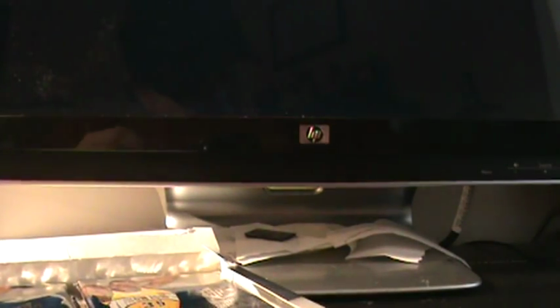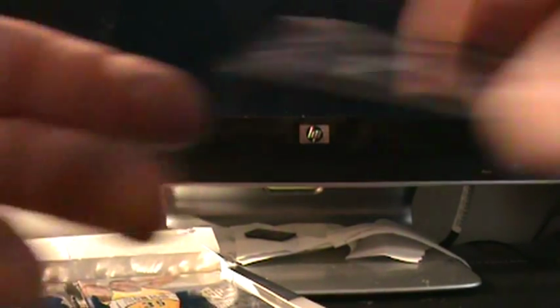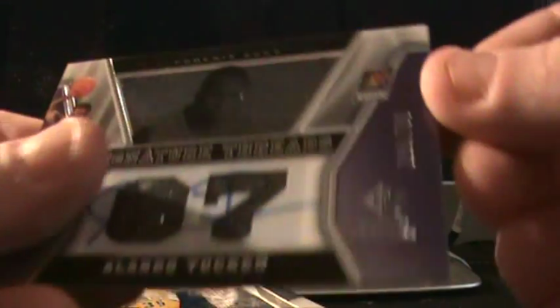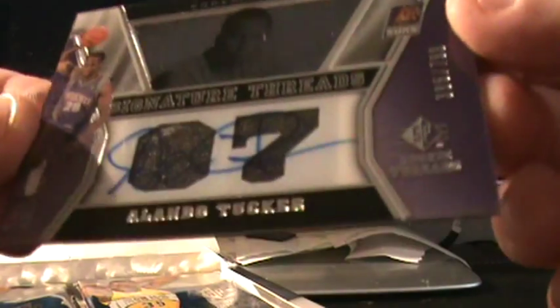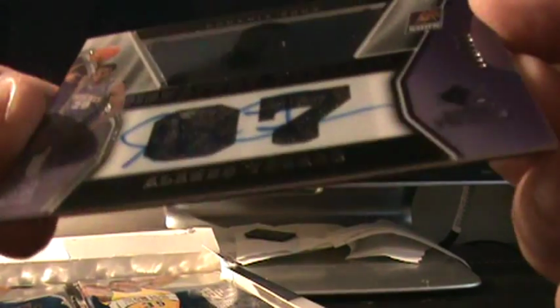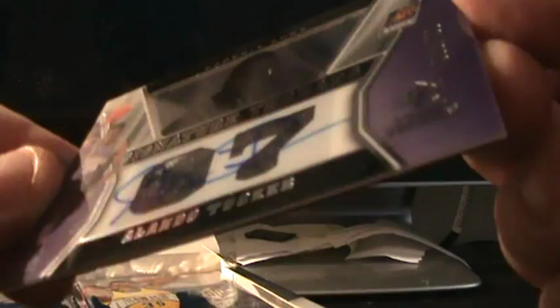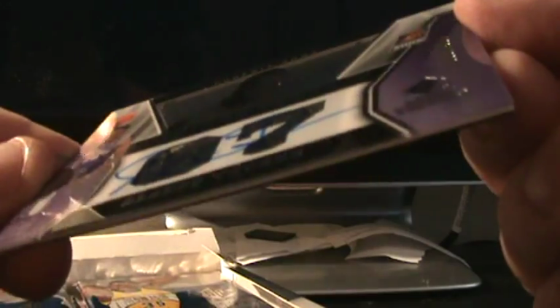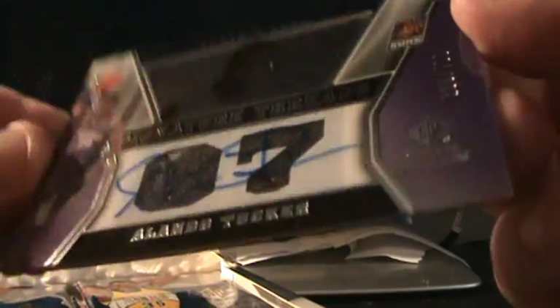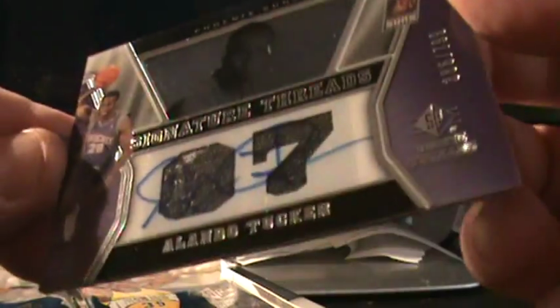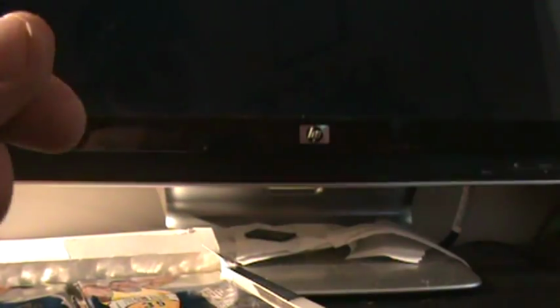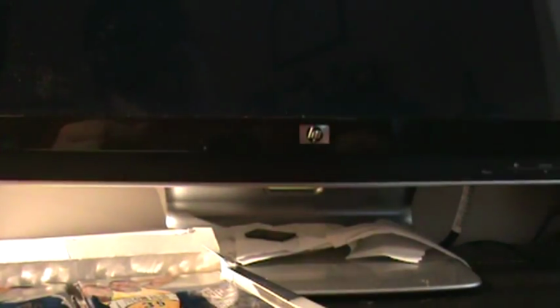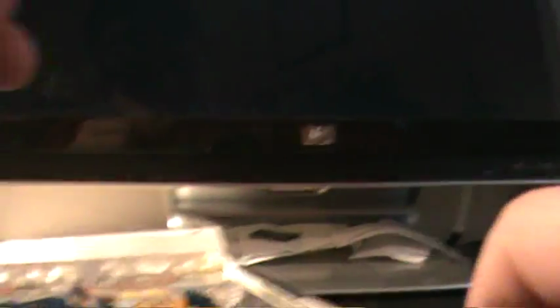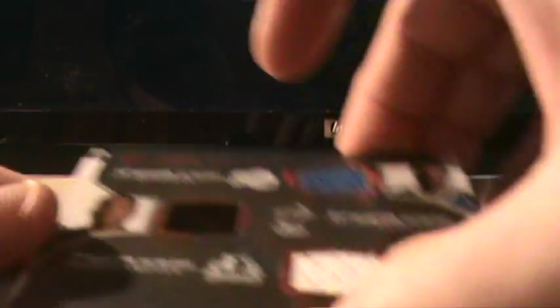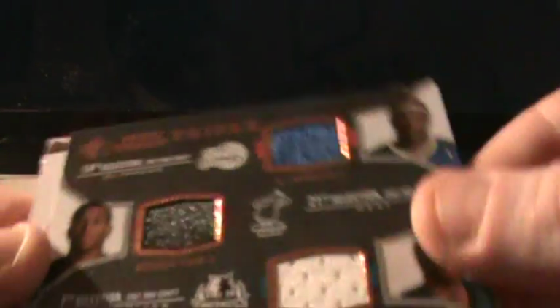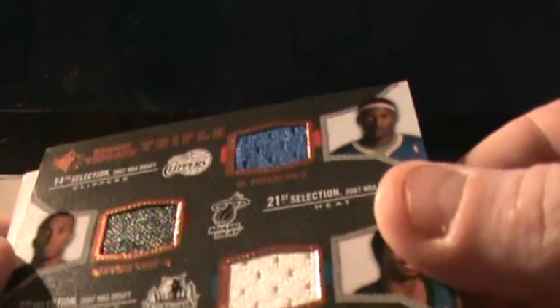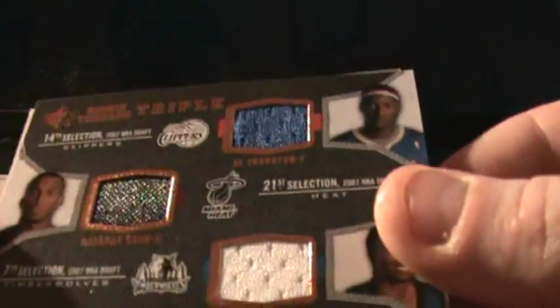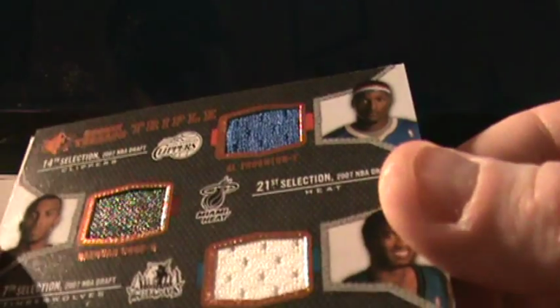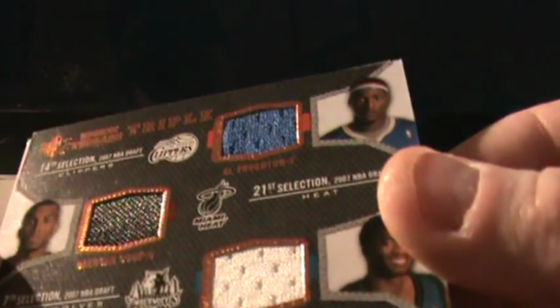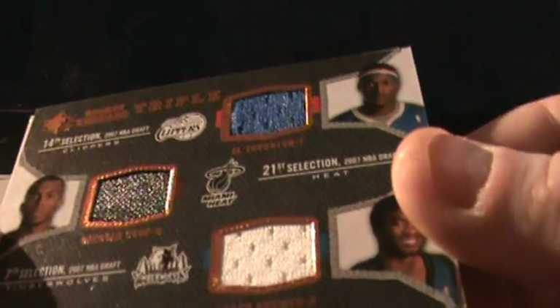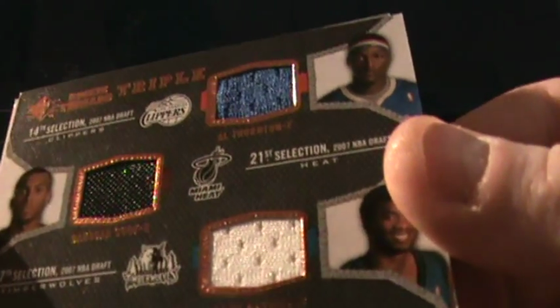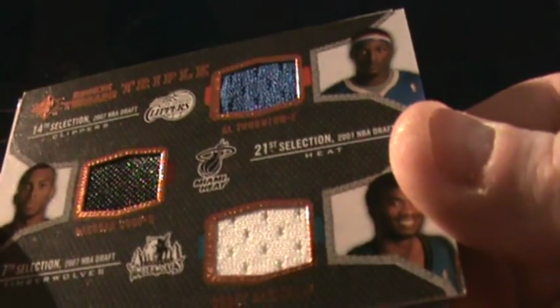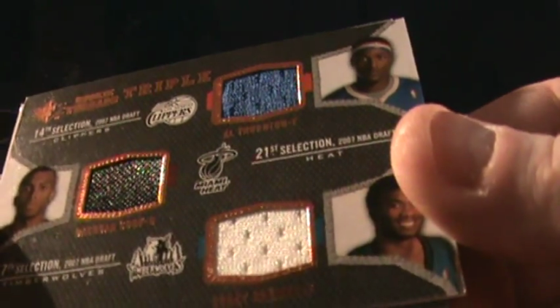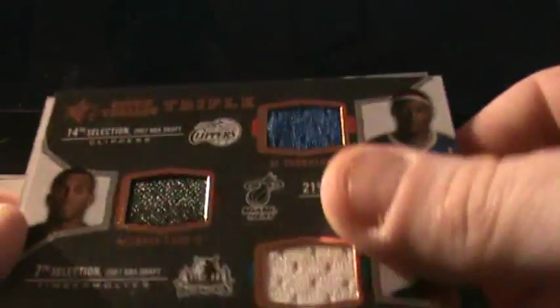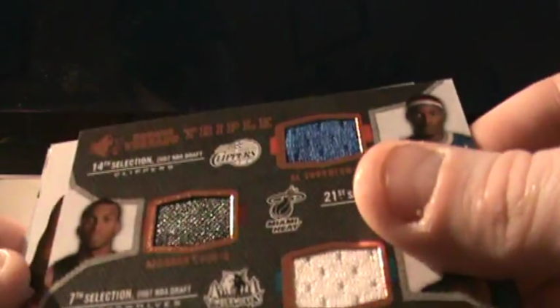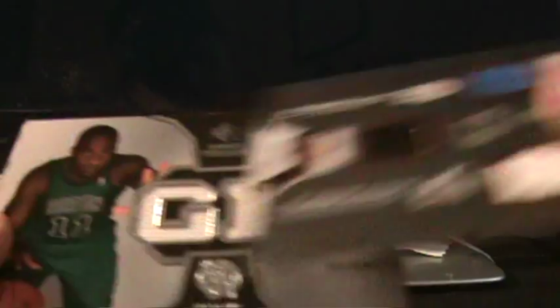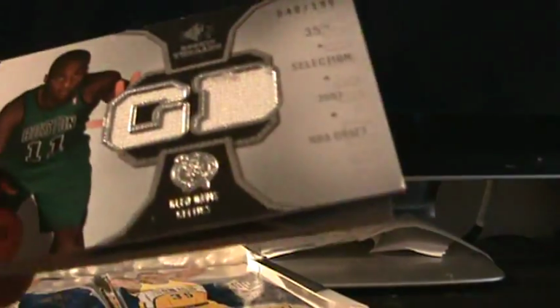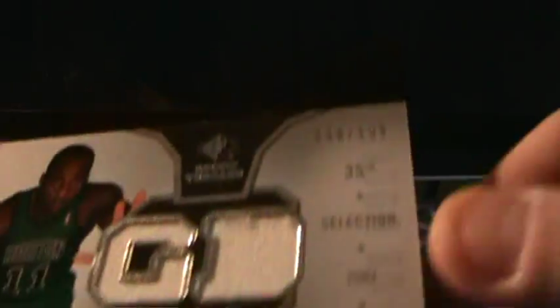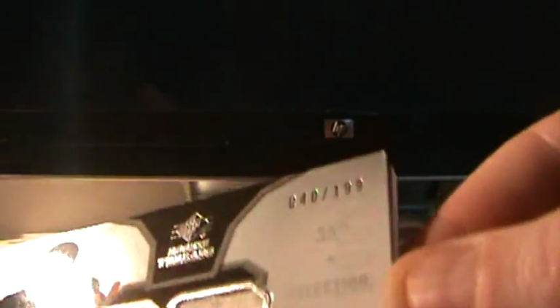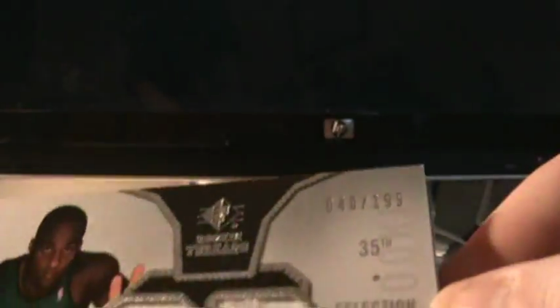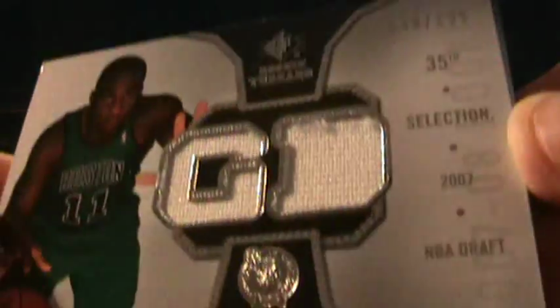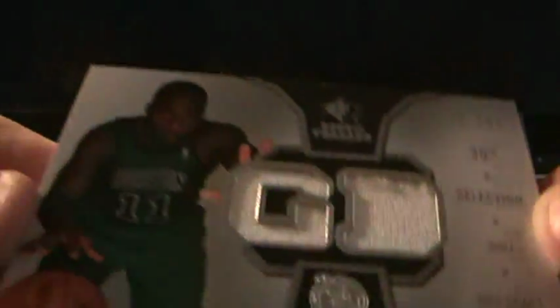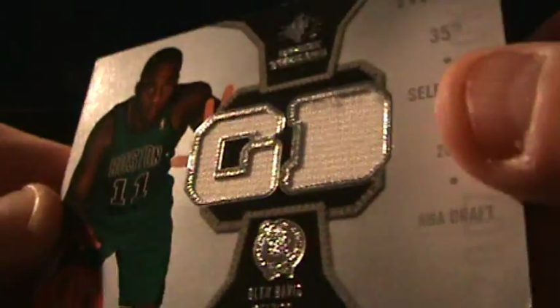The first pack had a dual jersey acetate rookie of Alondo Tucker. The second pack had a triple jersey card between Al Thornton, Daquan Cook, and Corey Brewer. Then this patch card, 40 out of 199, of Glenn Davis.